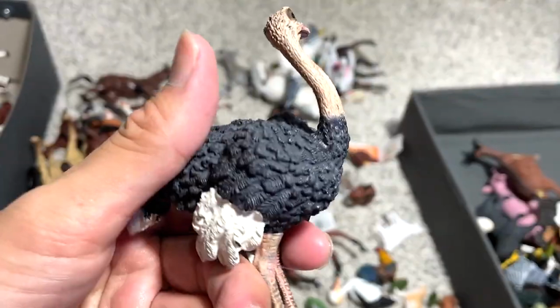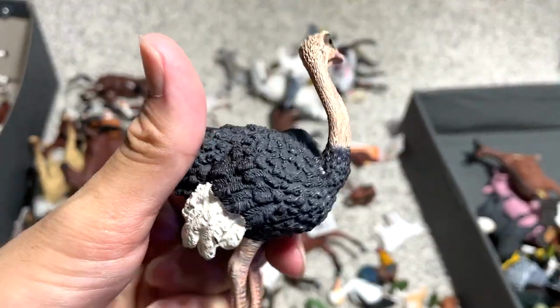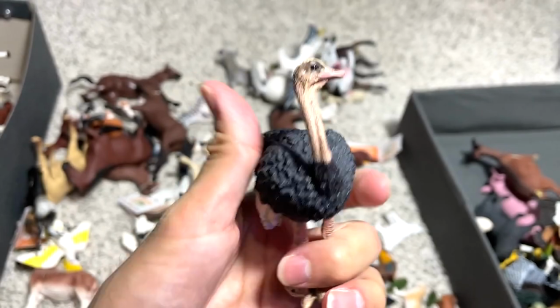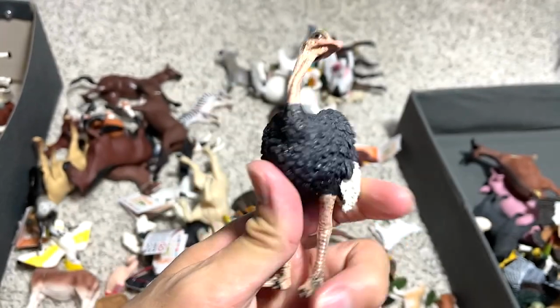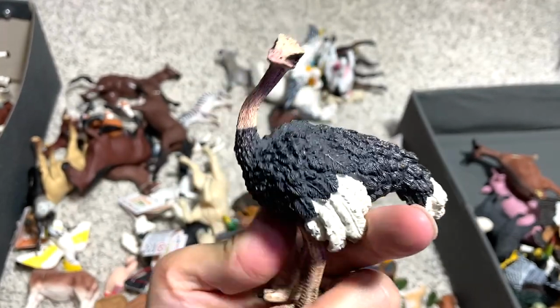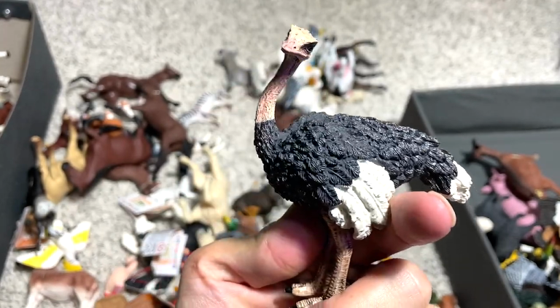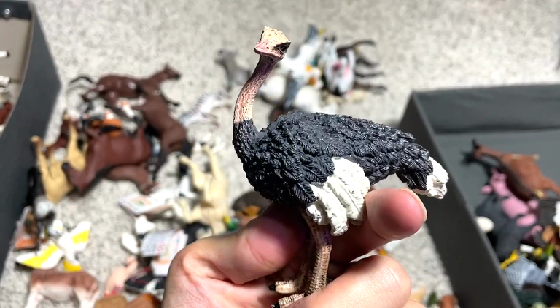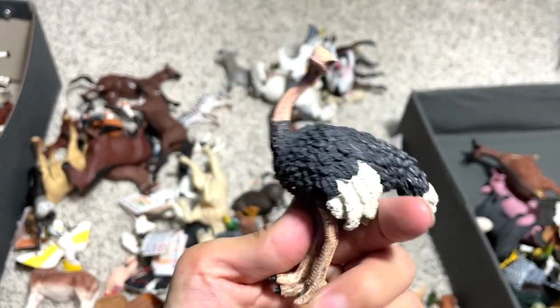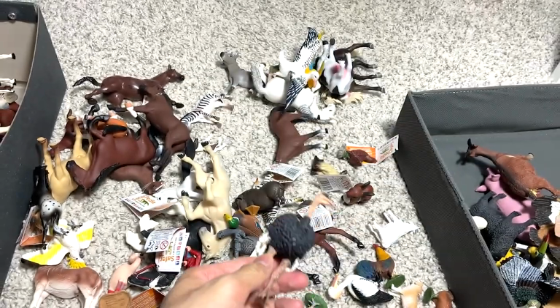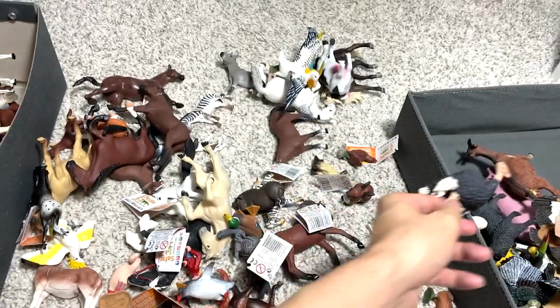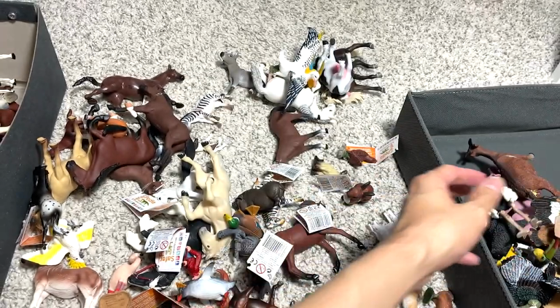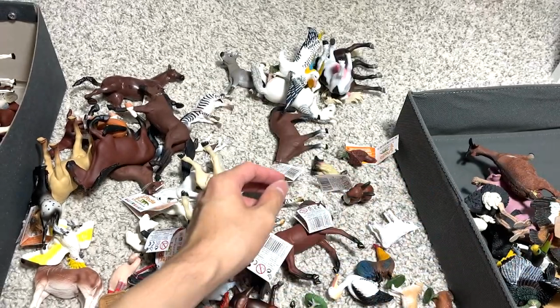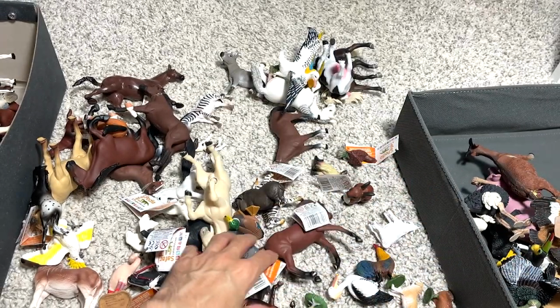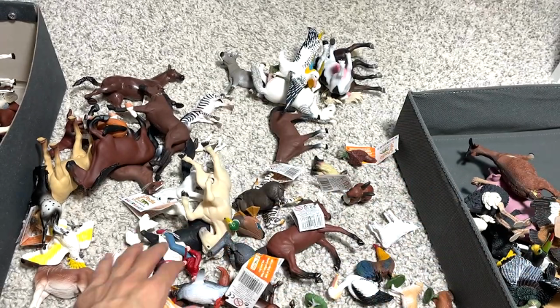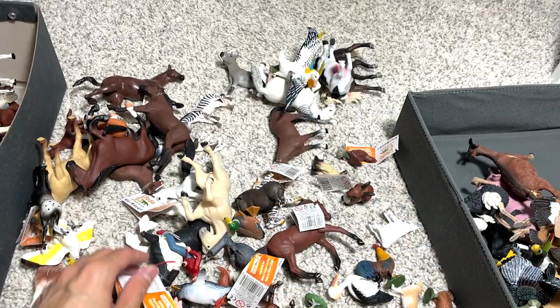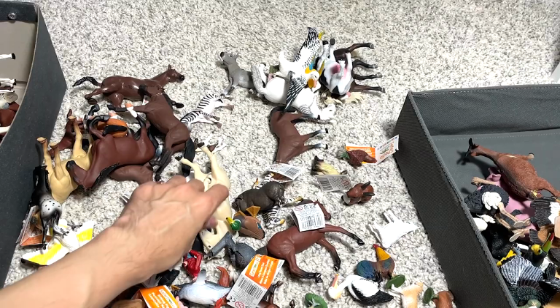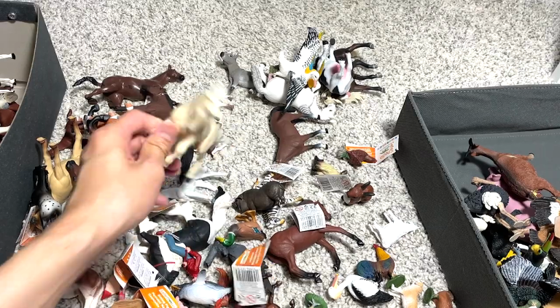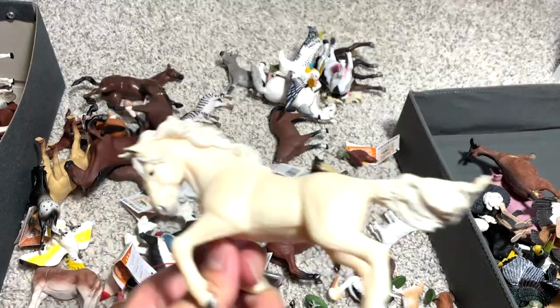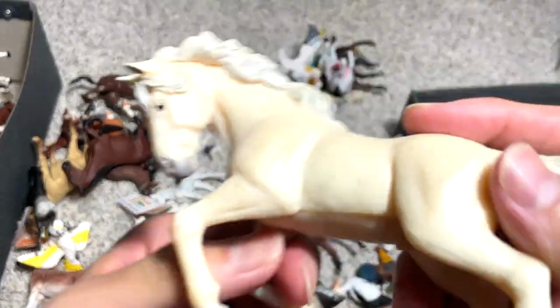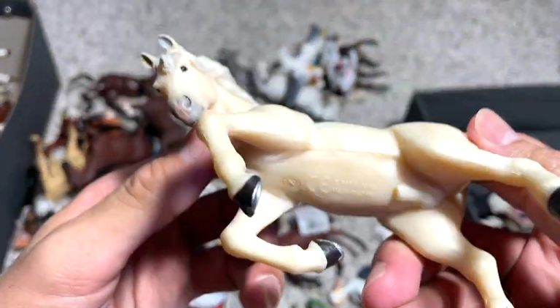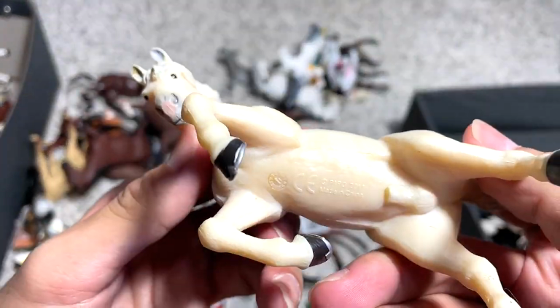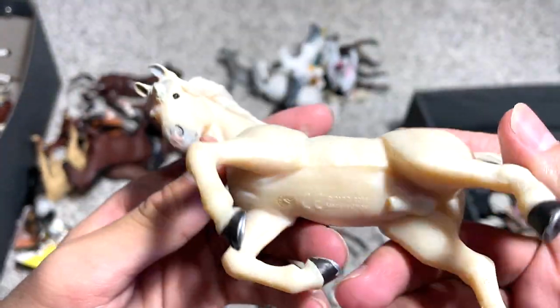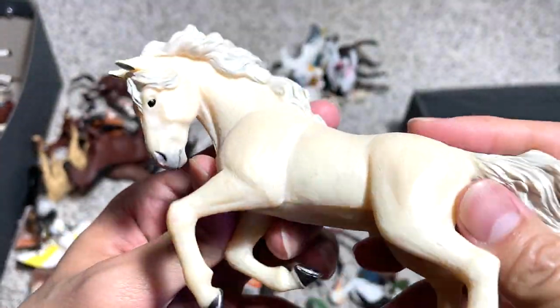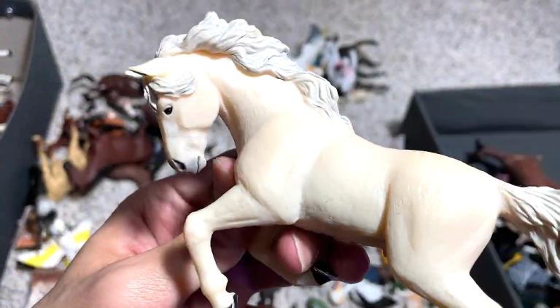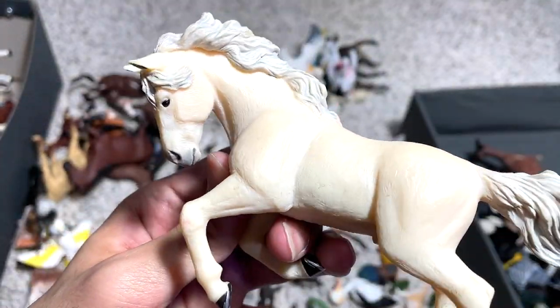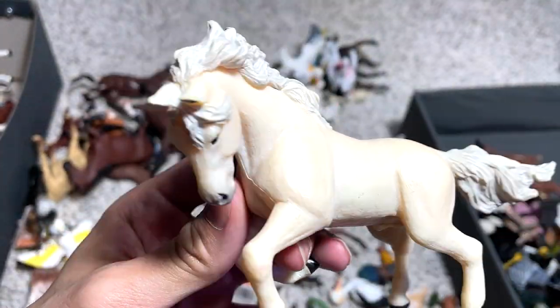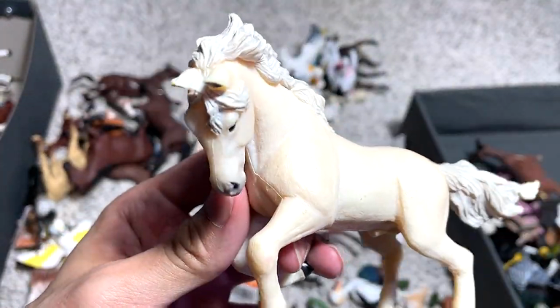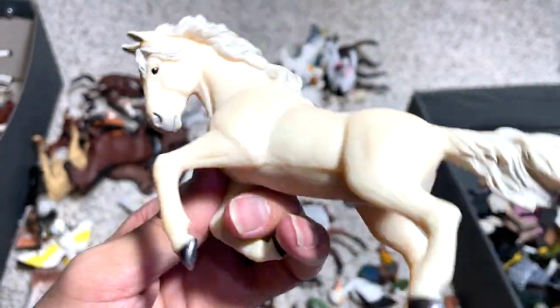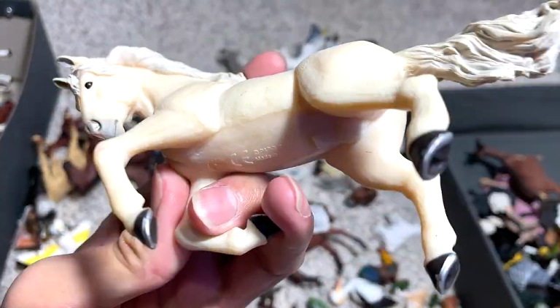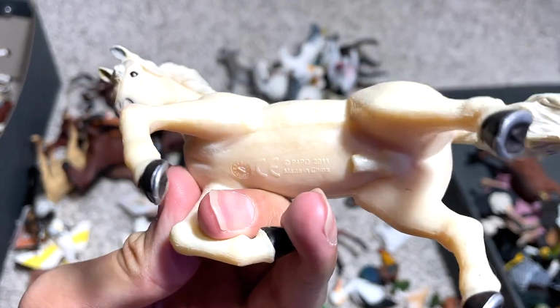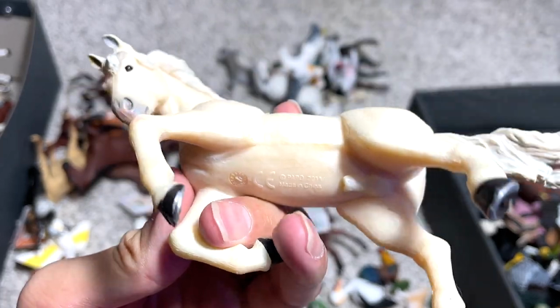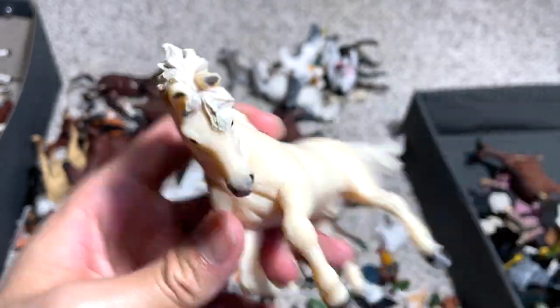We have an ostrich, which is a flightless bird. They can't fly but they can run really fast. And a beautiful horse, but I have no idea what breed this is — there's no name written right below.